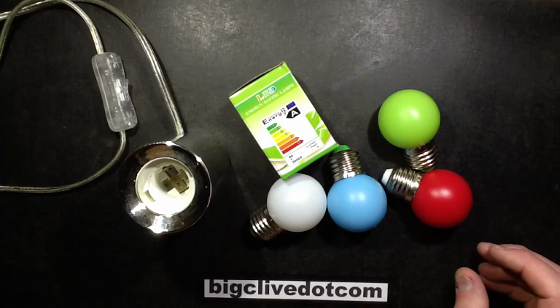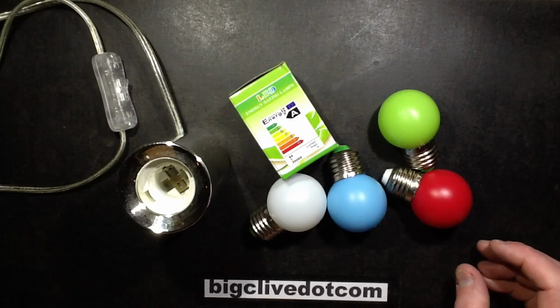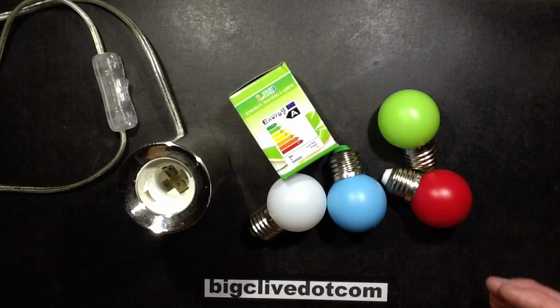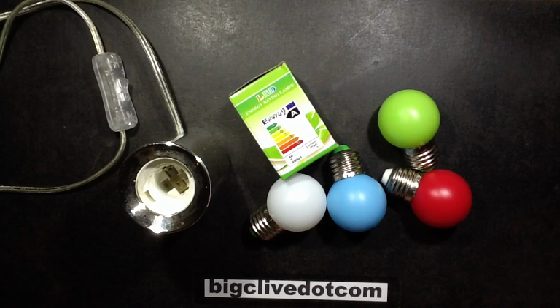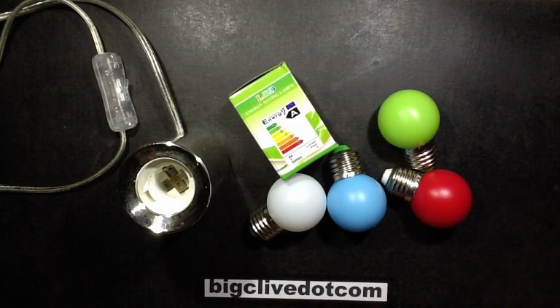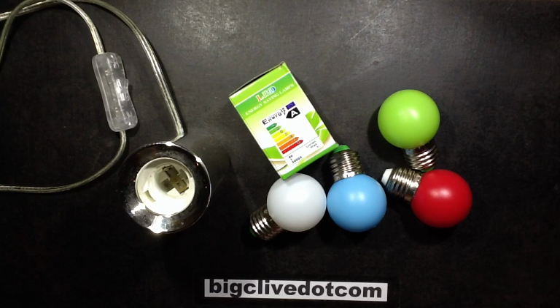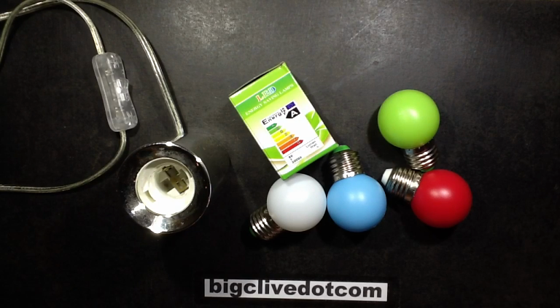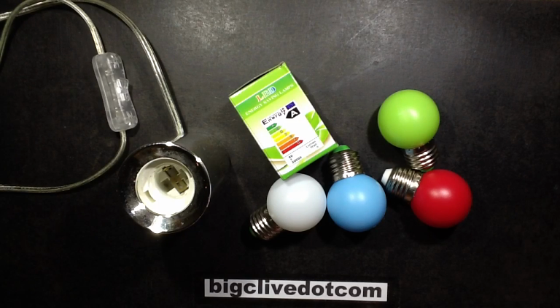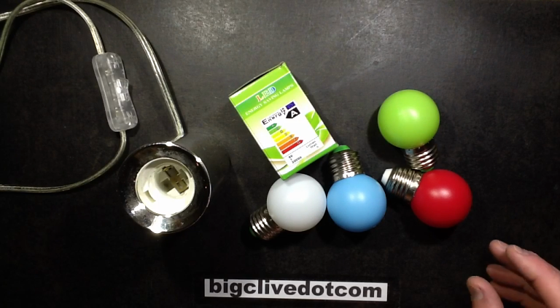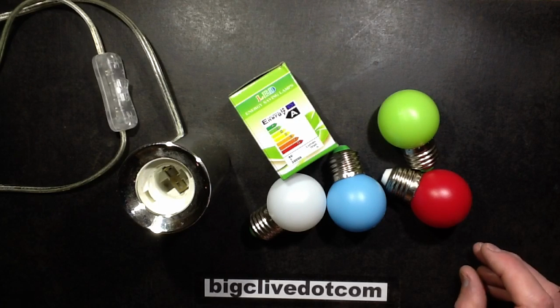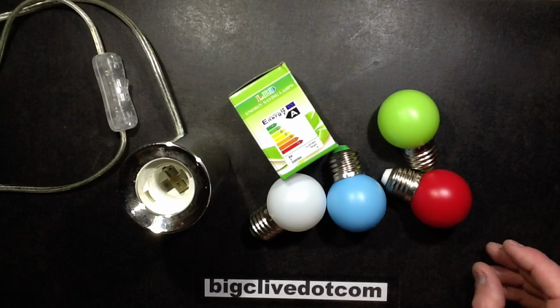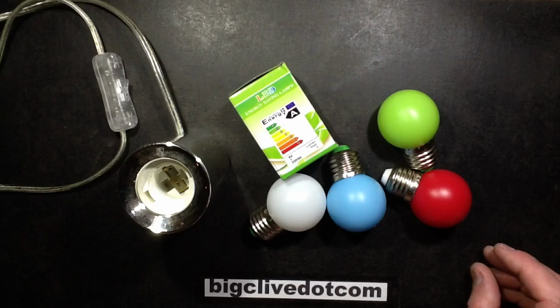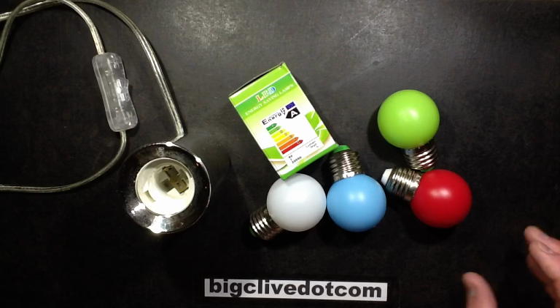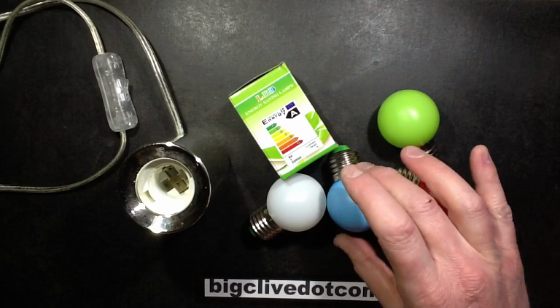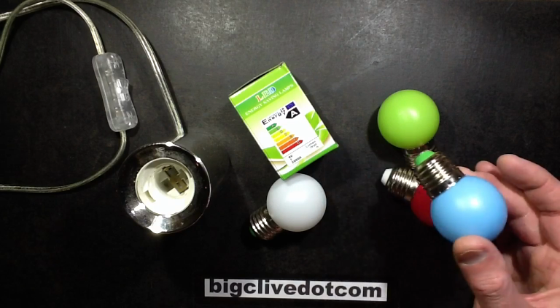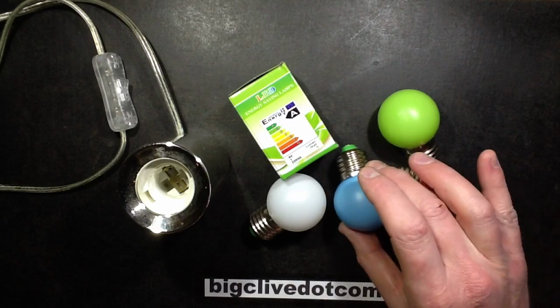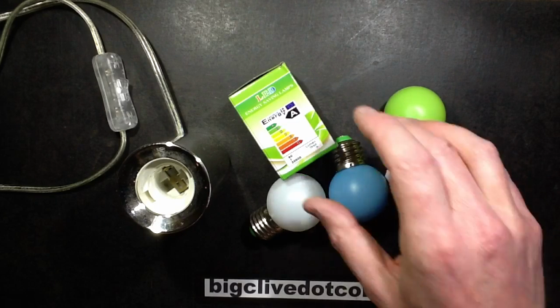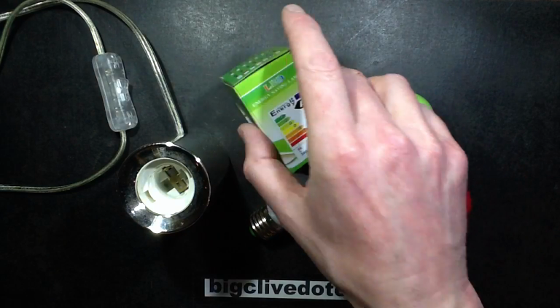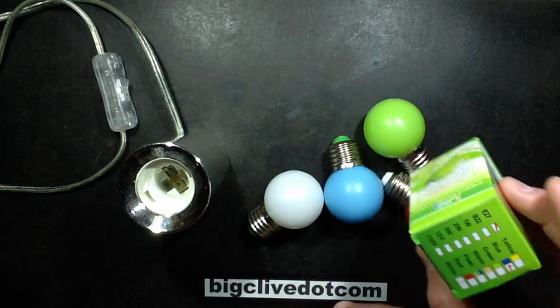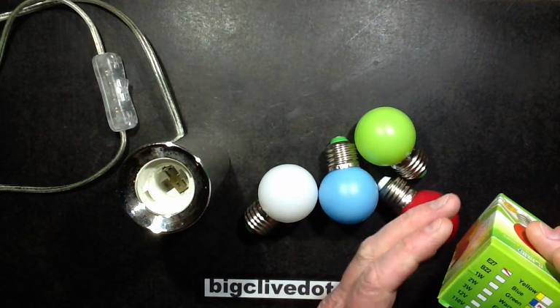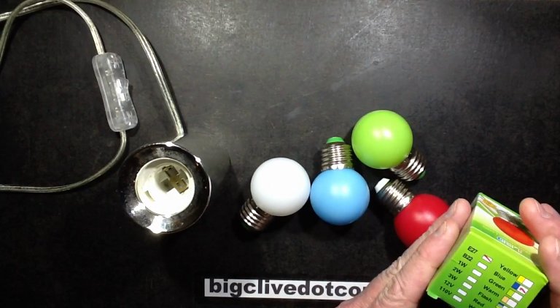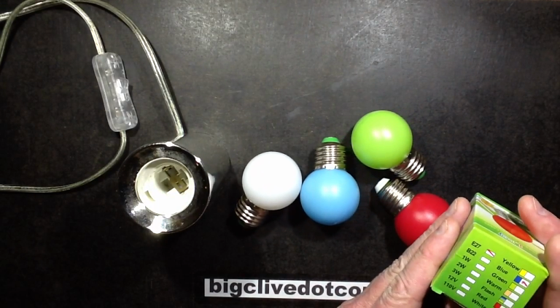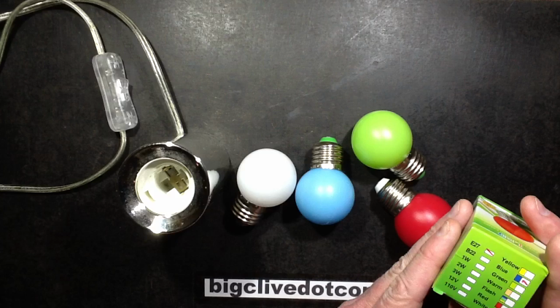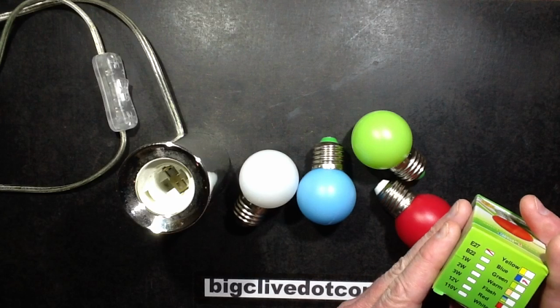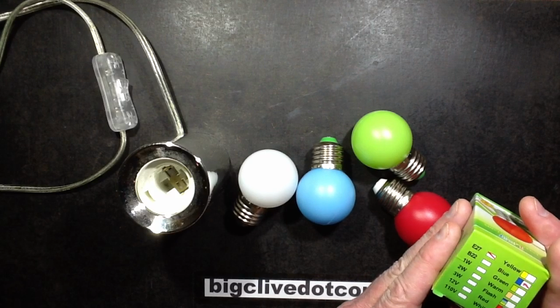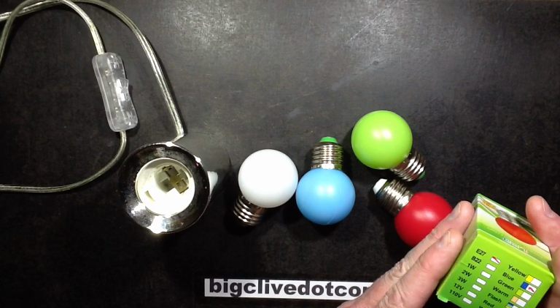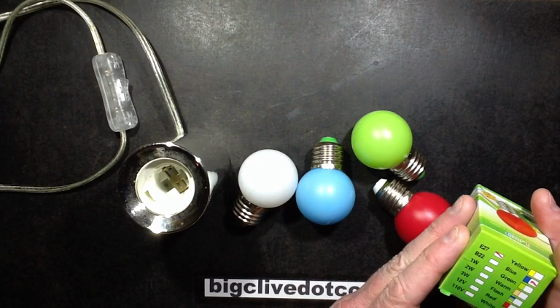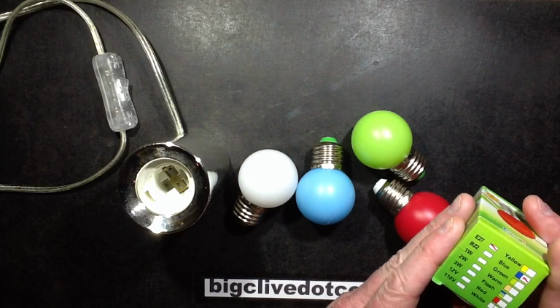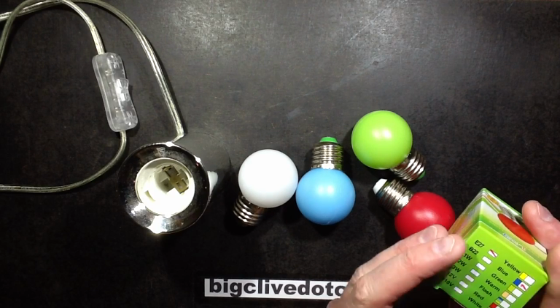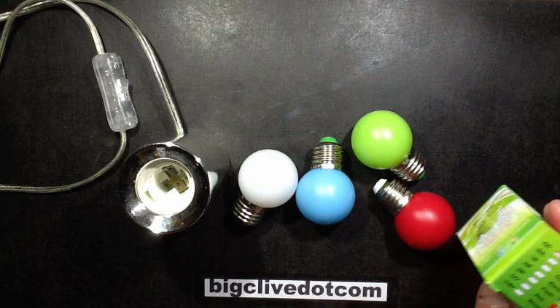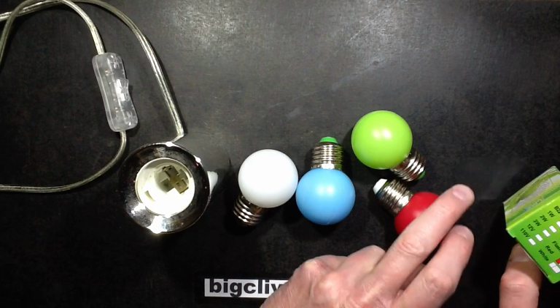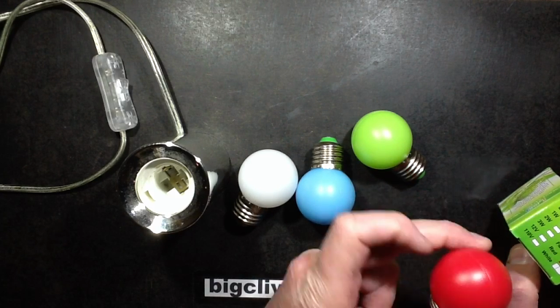Some Lovell LEDs from China, which I bought on eBay, rather predictably. These ones are just decorative lamps and they come in a range of colours: yellow, blue, green, warm white, cold white, and apparently flashing. Oh, and red of course.